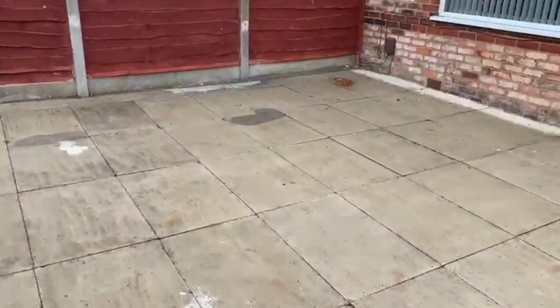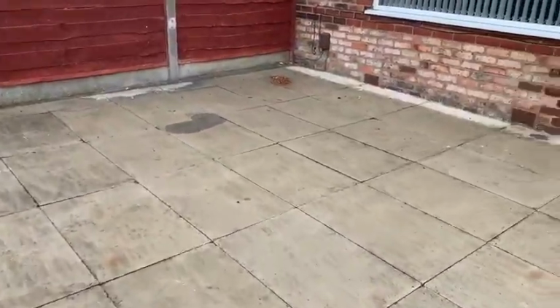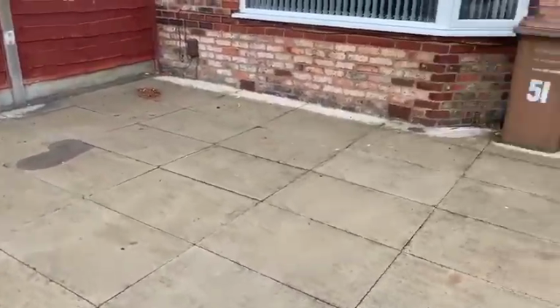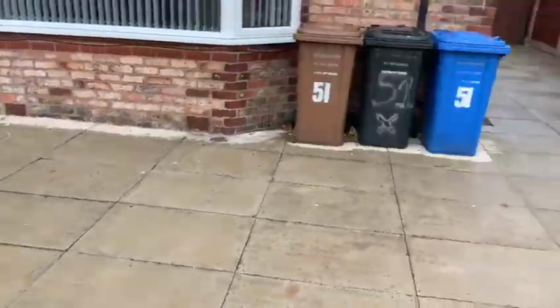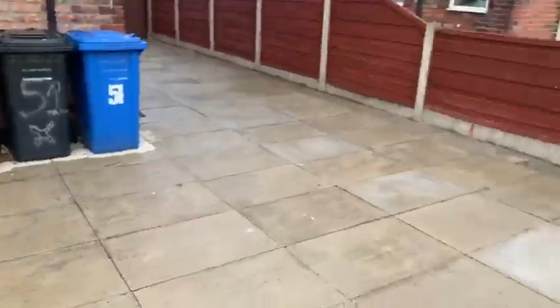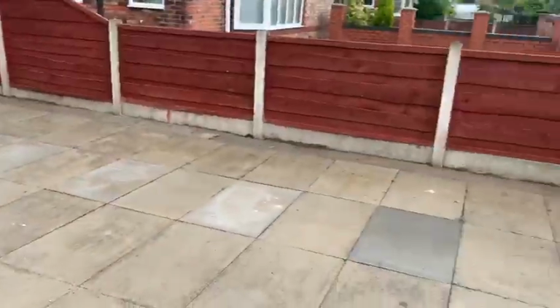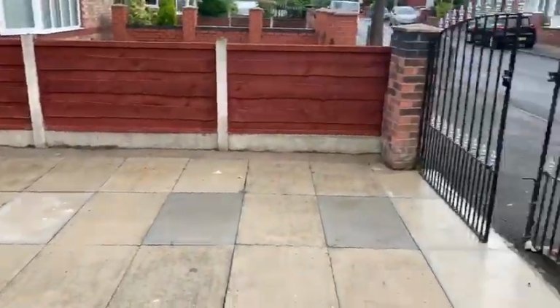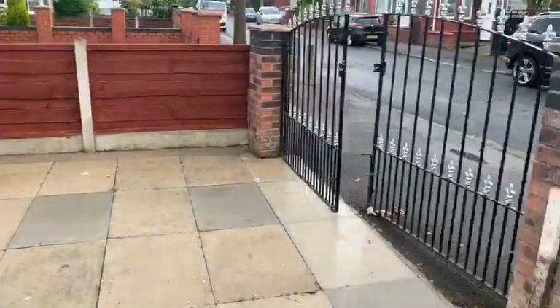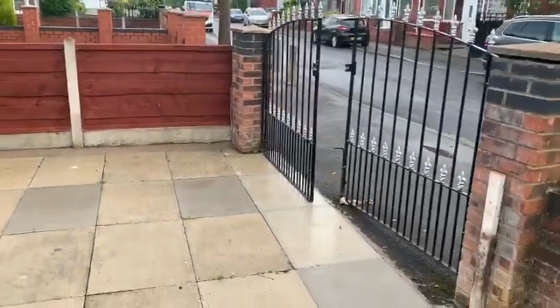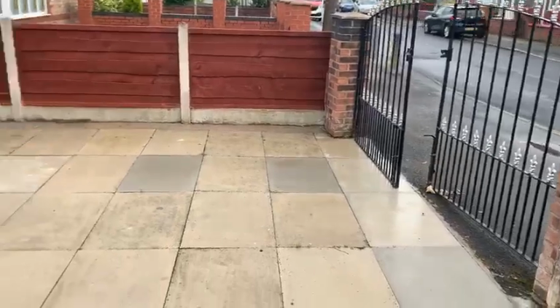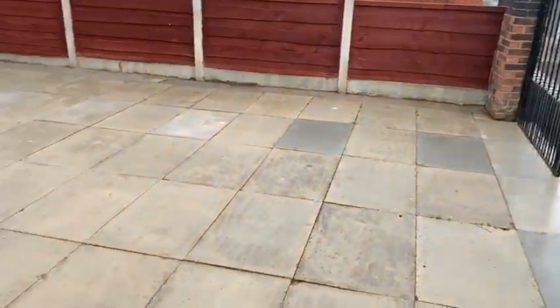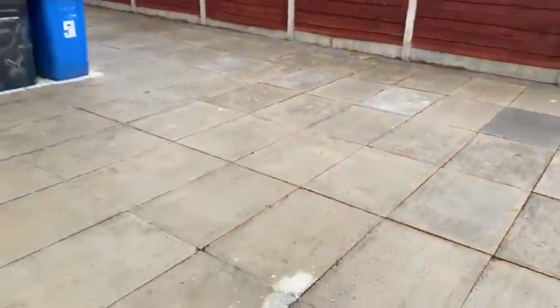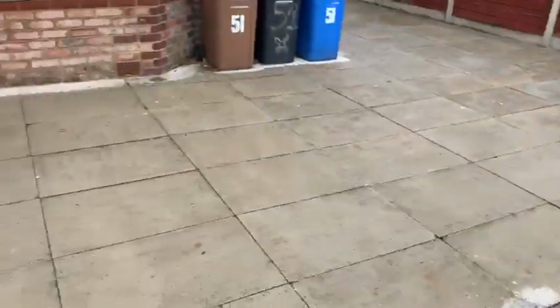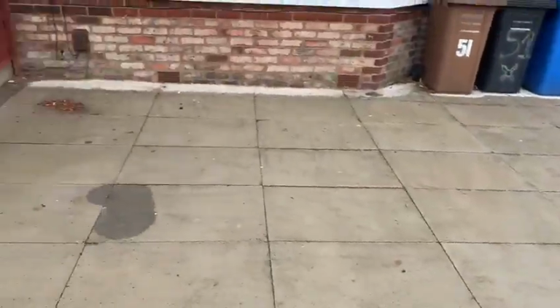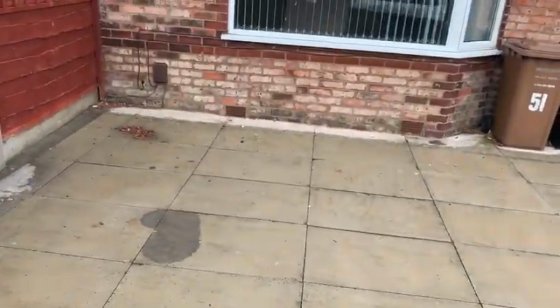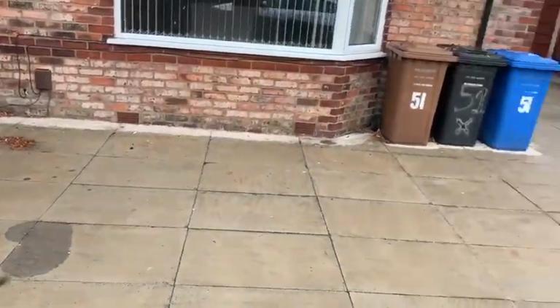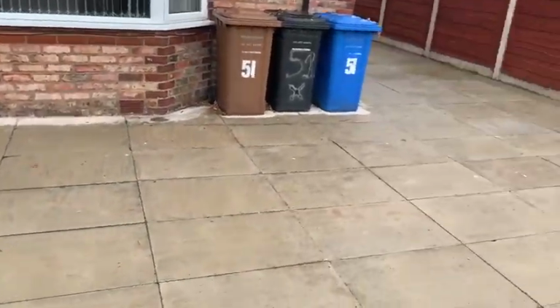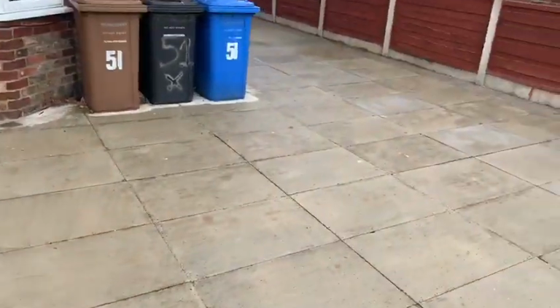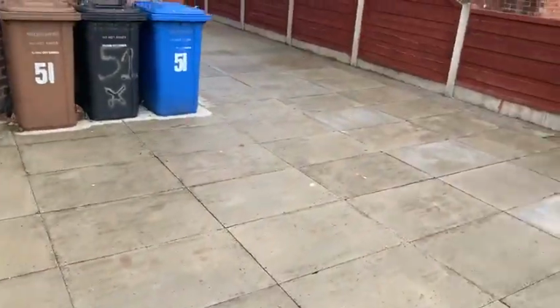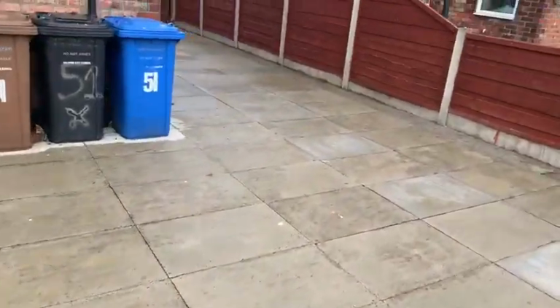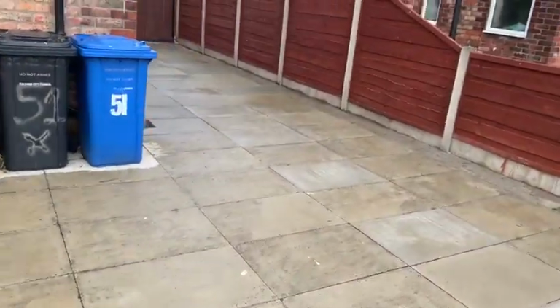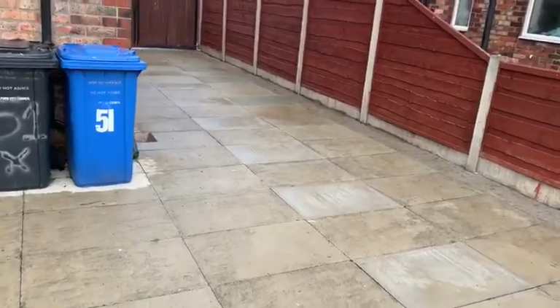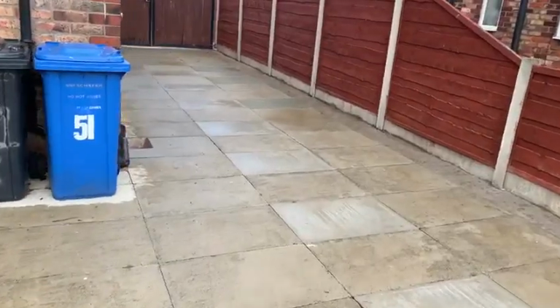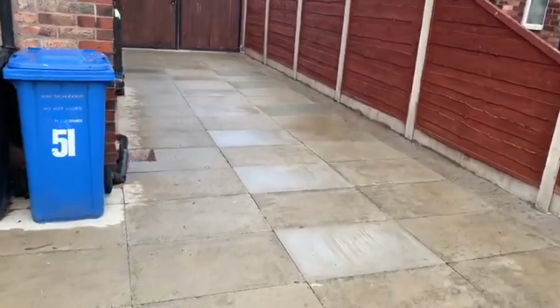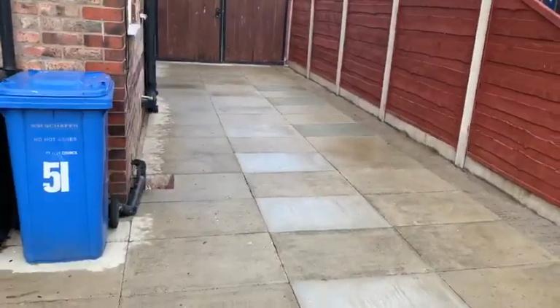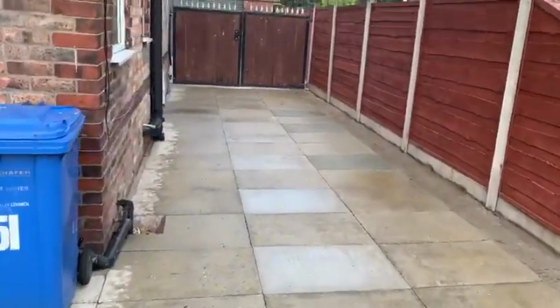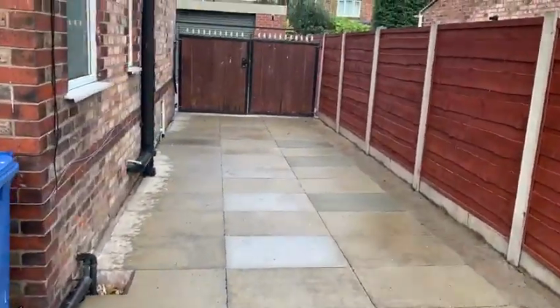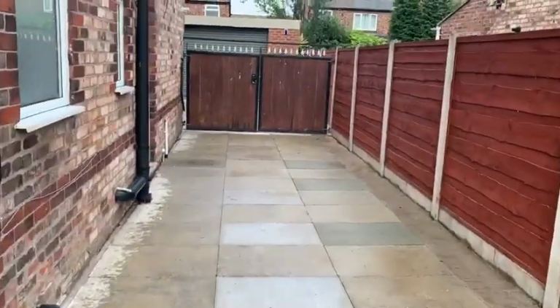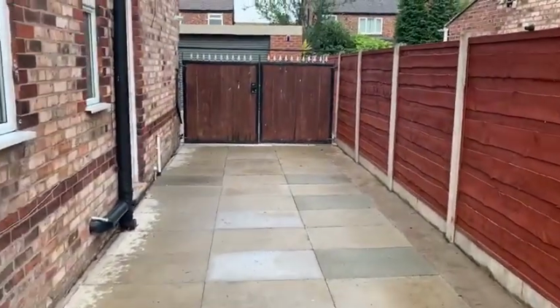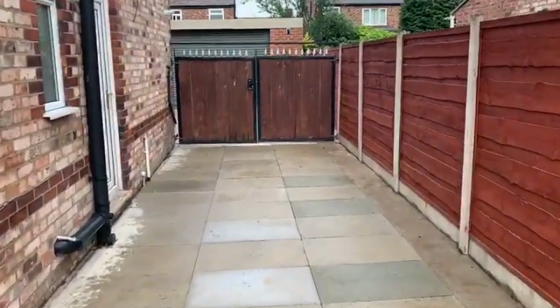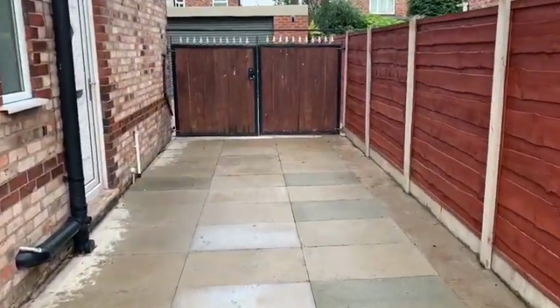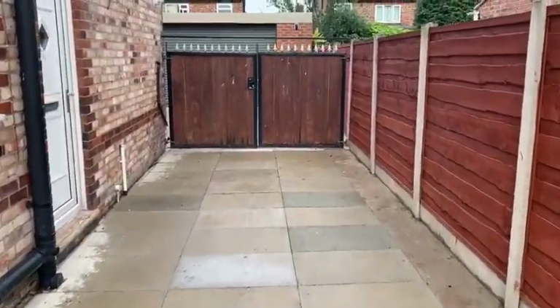As you can see it's gated at the front, it's got a really good size driveway with space for lots of vehicles. Nice and wide at the side of the house as well and it's gated into the back.